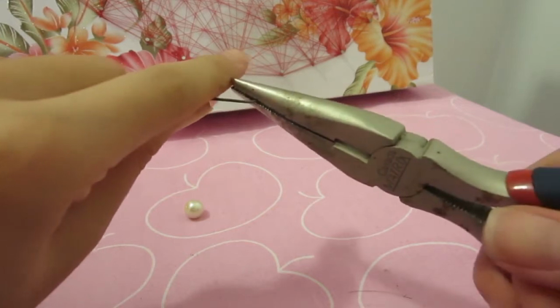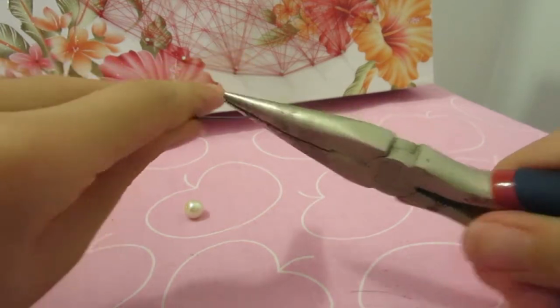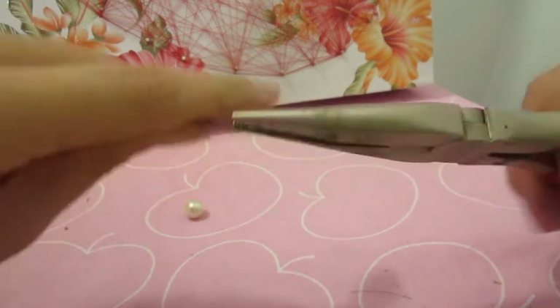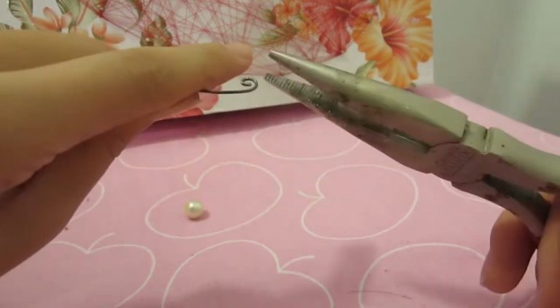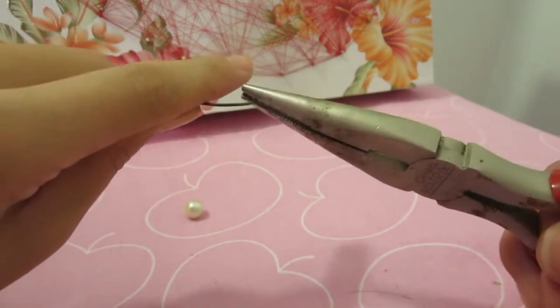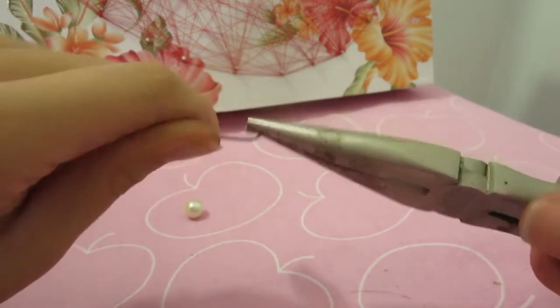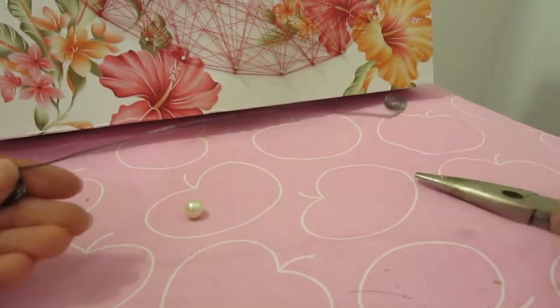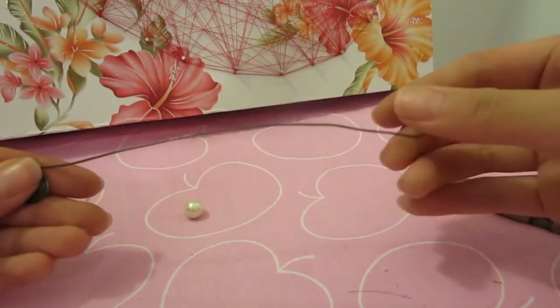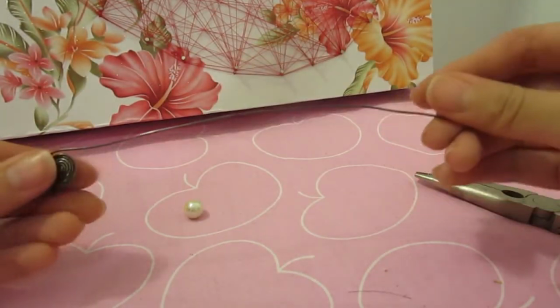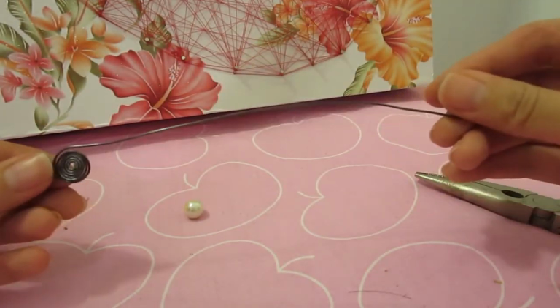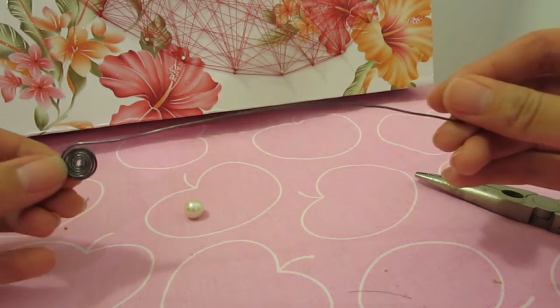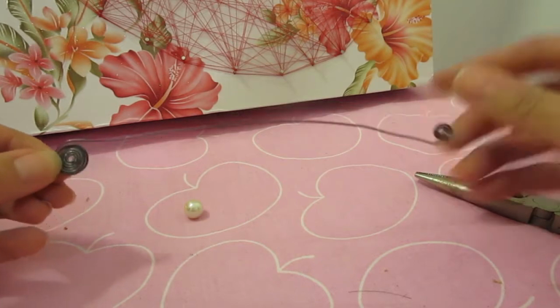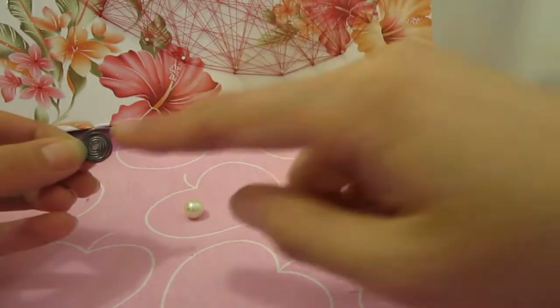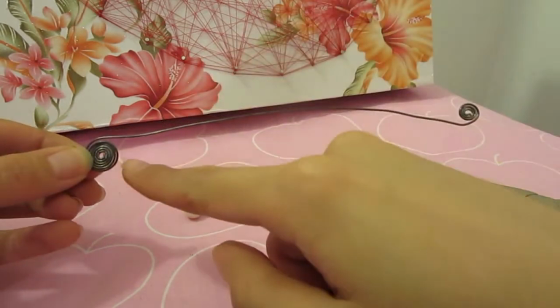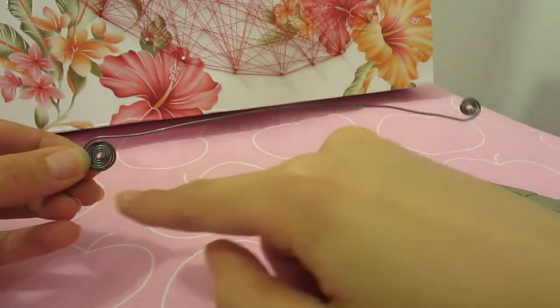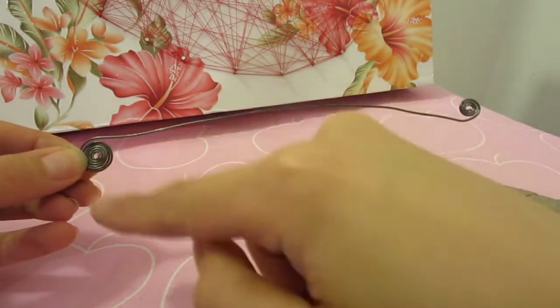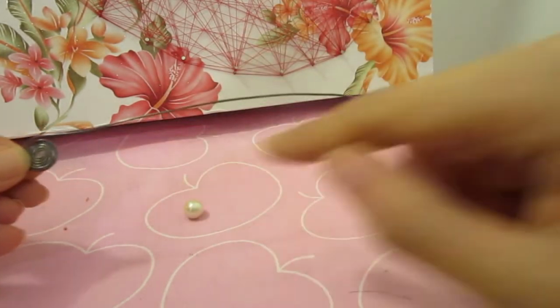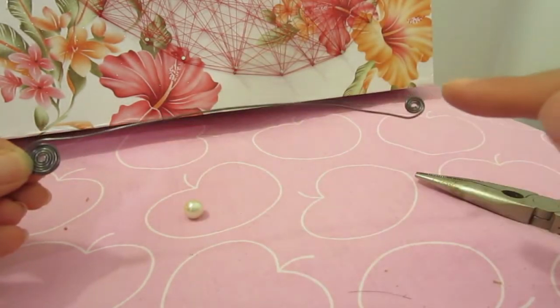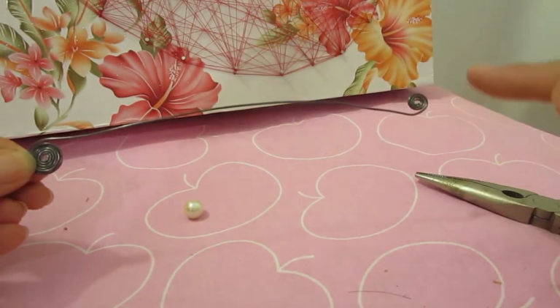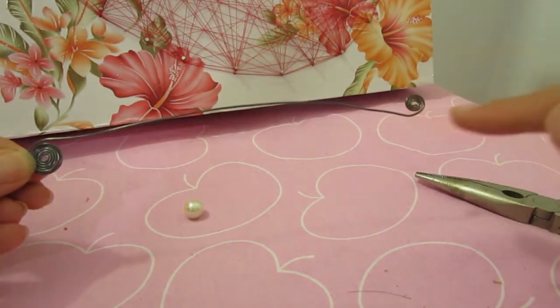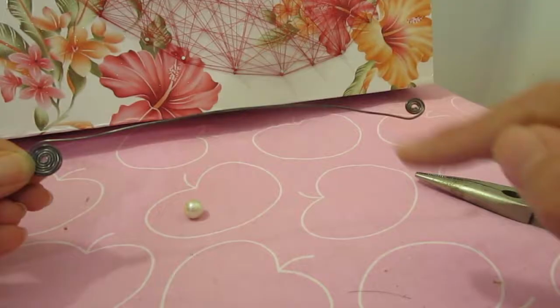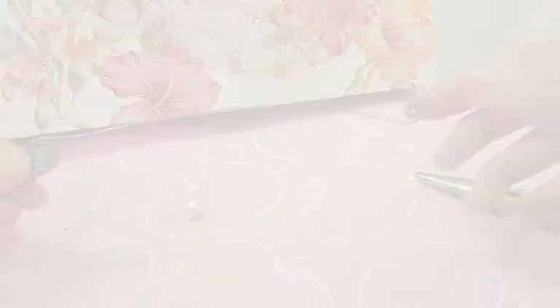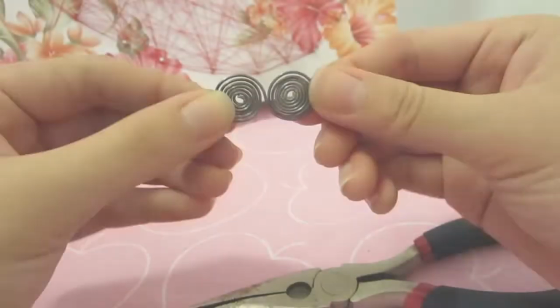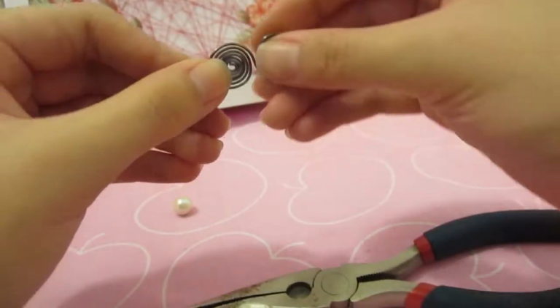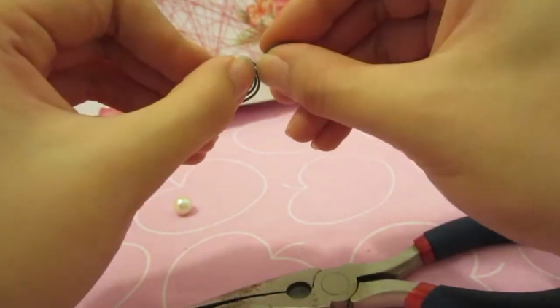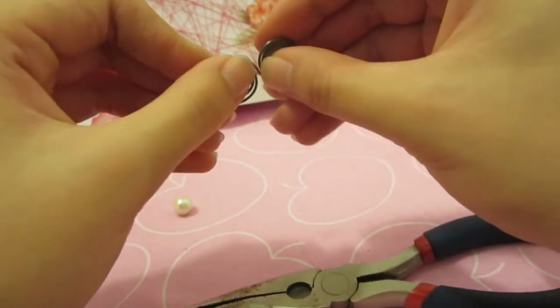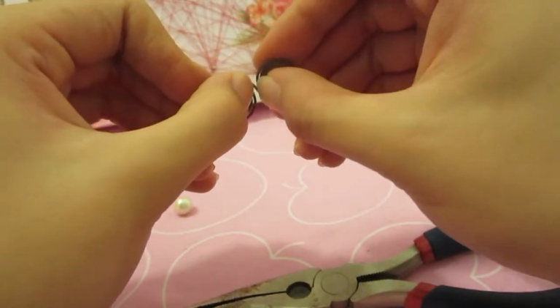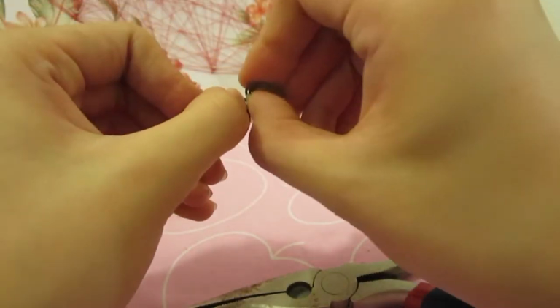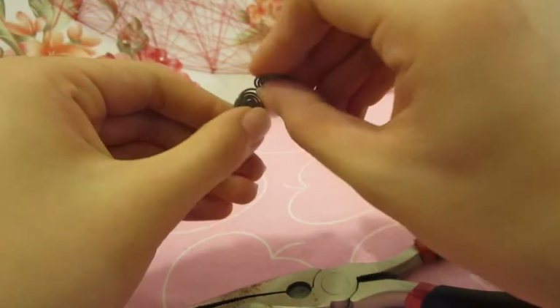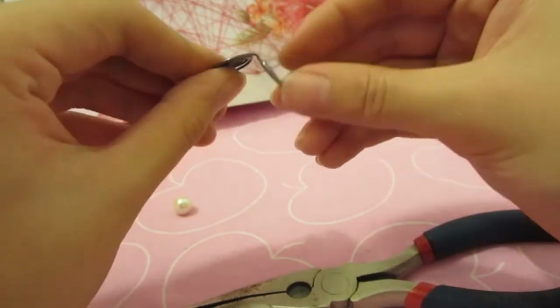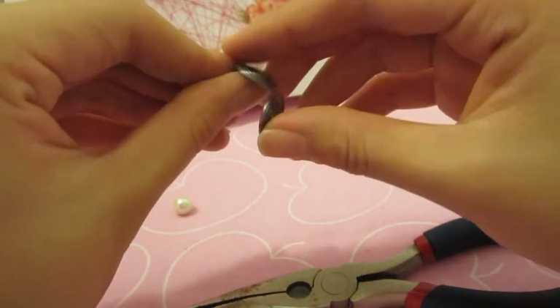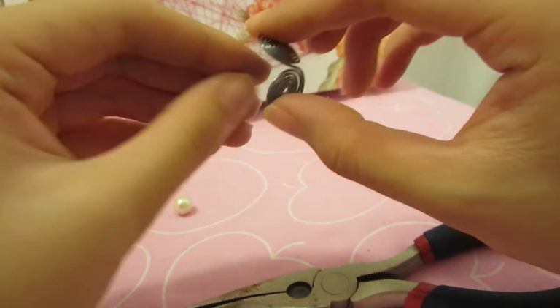You will need the same length of wire for the second disc. Take note: if you formed the first spiral below the wire, the second one should be on top of the wire.